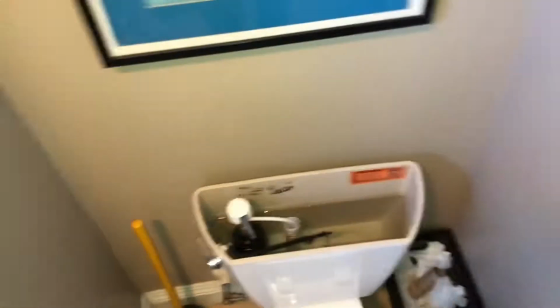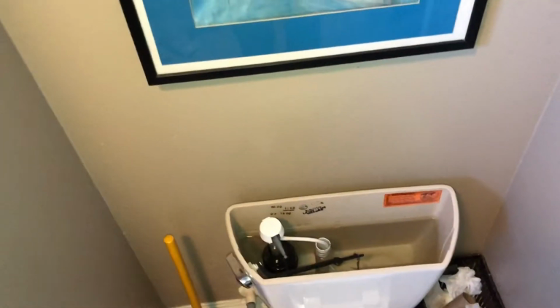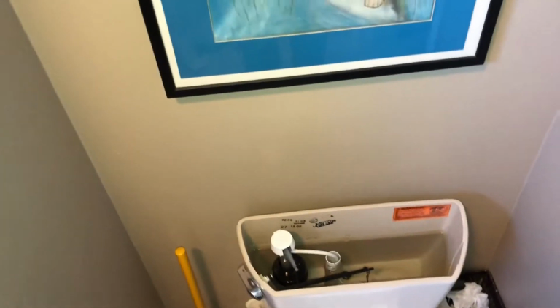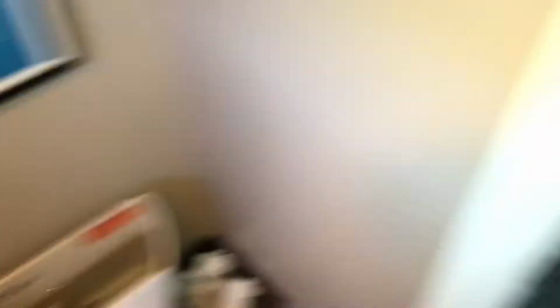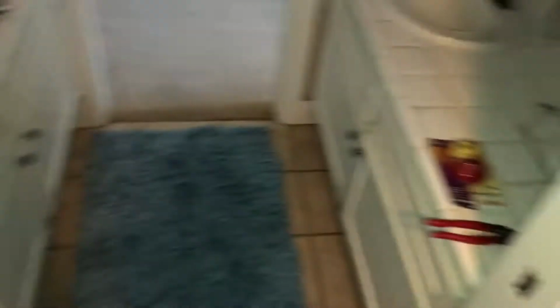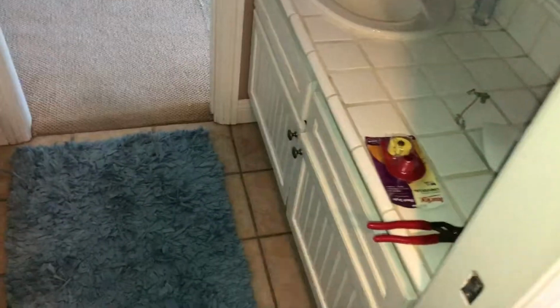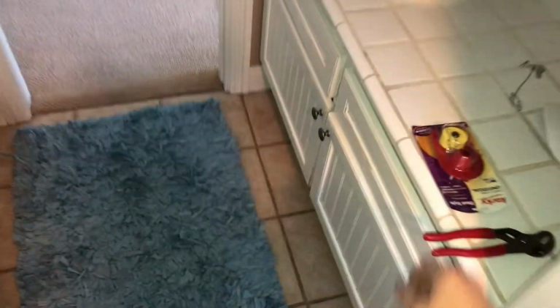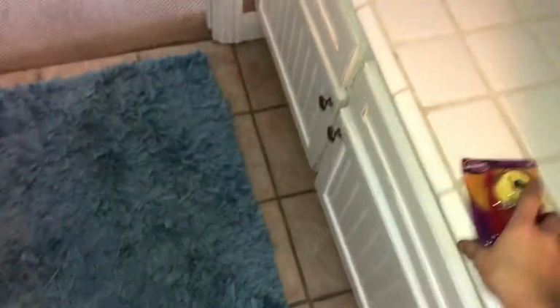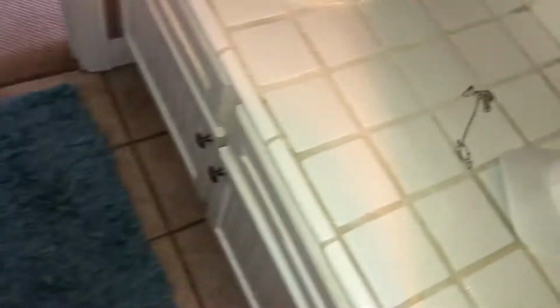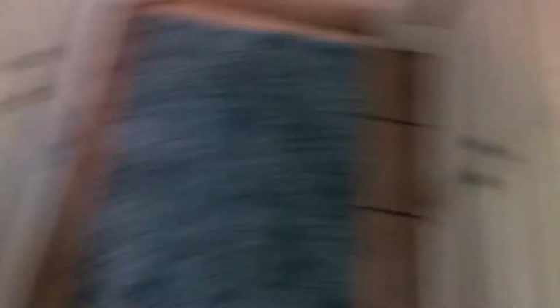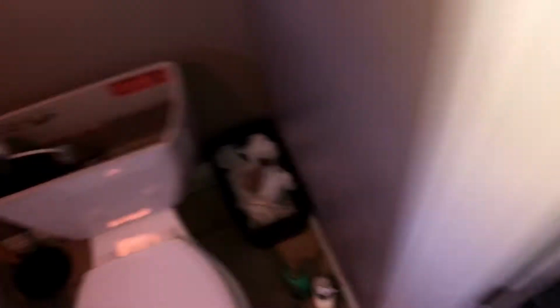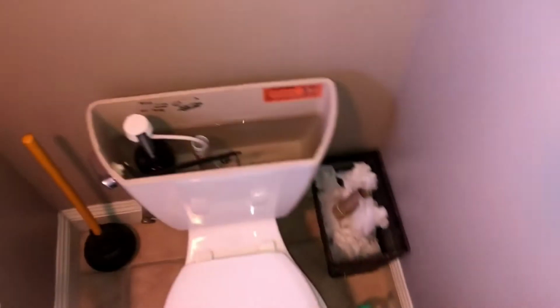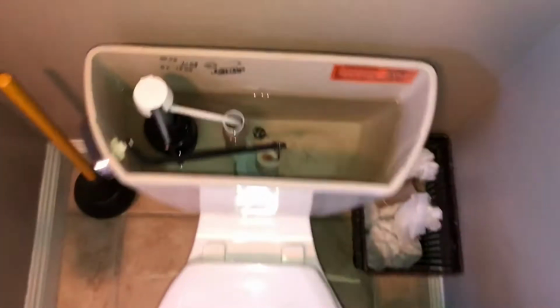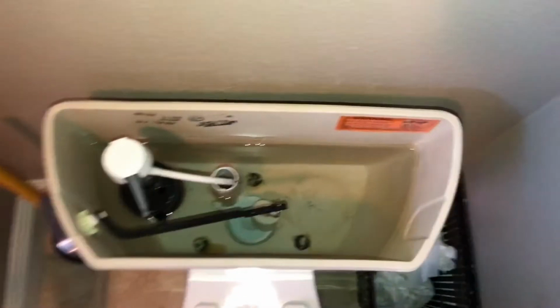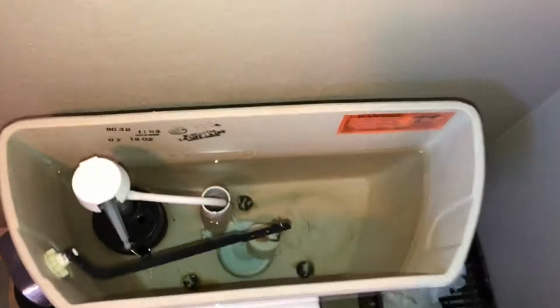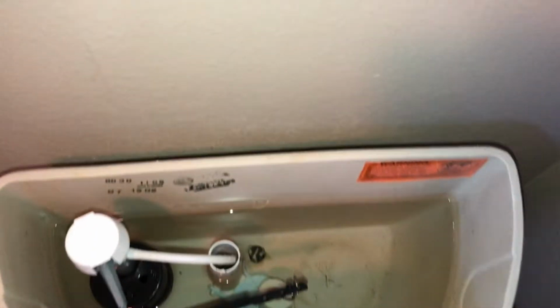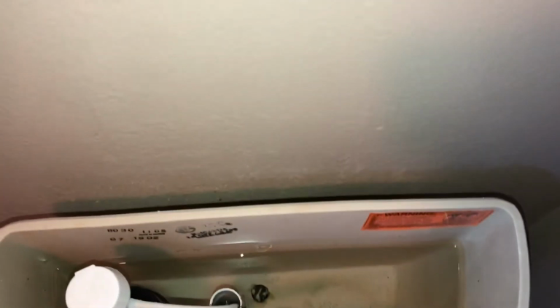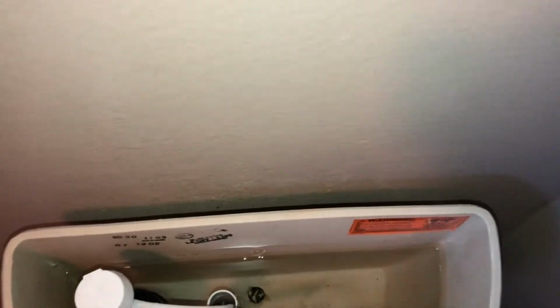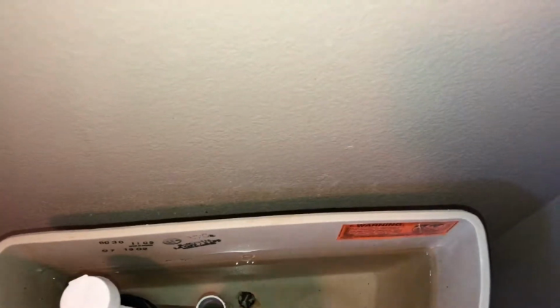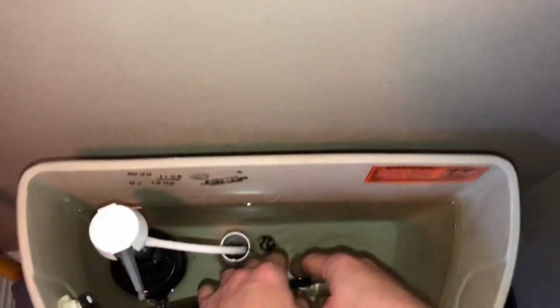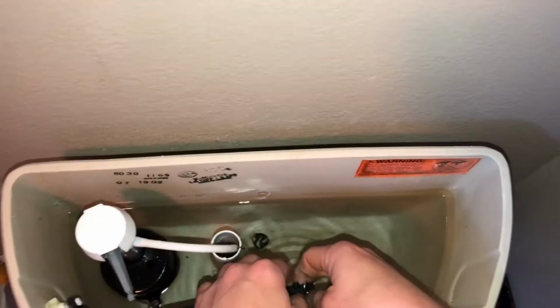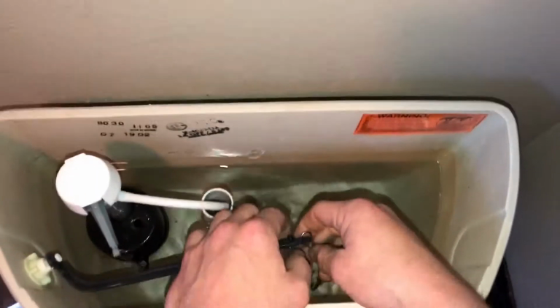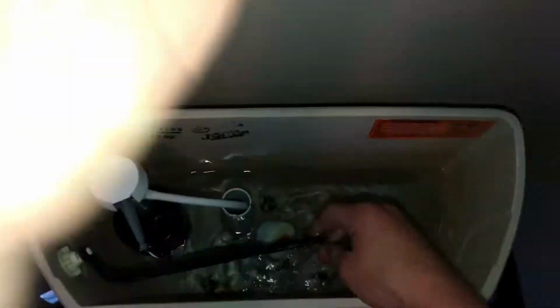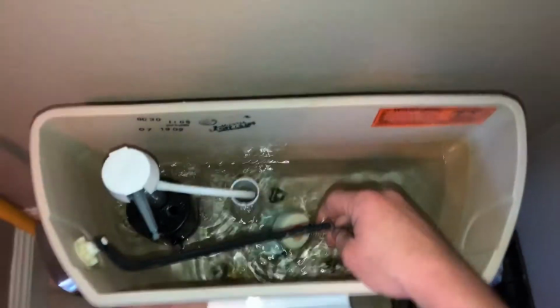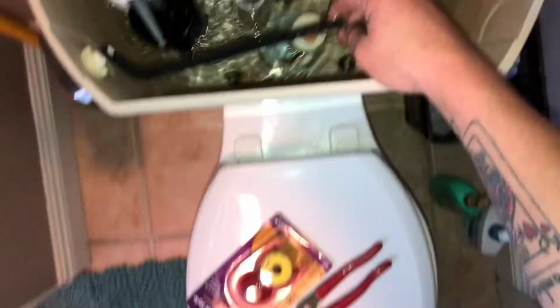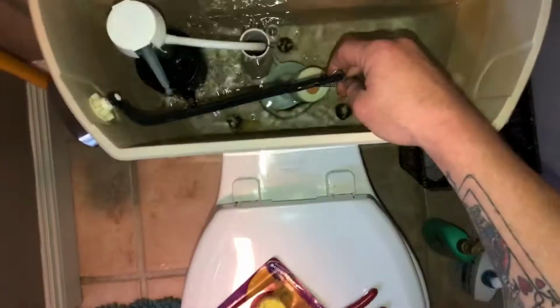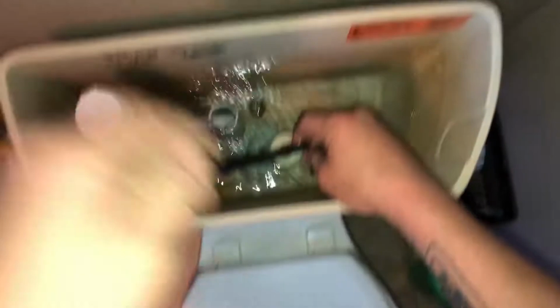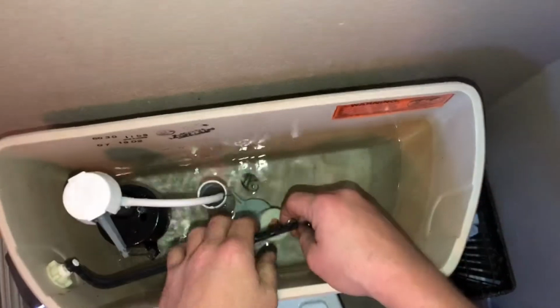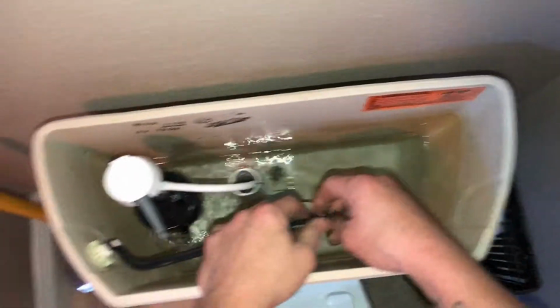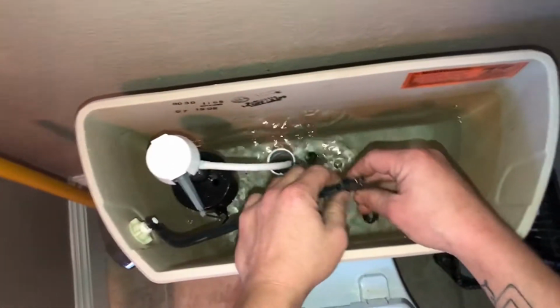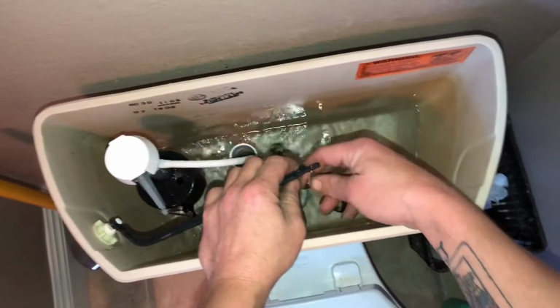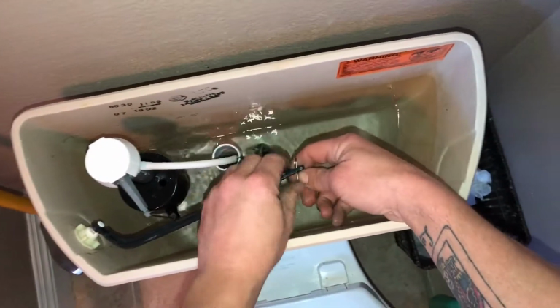What's up boys? Today we're going to replace this float style flapper for the Kohler Wellworth K4436. This toilet was running on my customer's, so I said let's just change out the flapper real quick and be done with it.